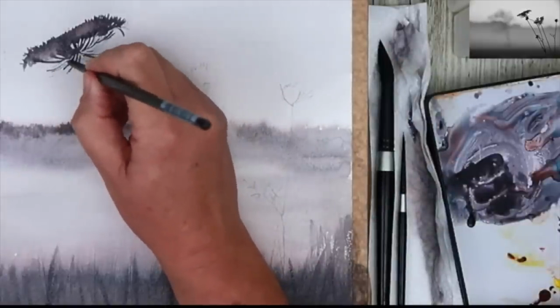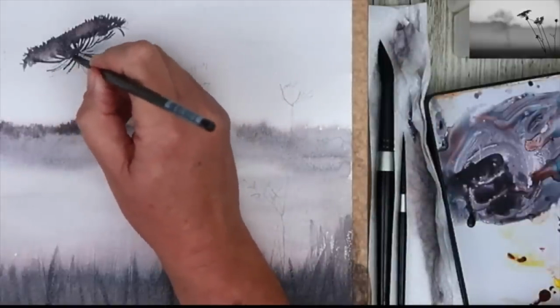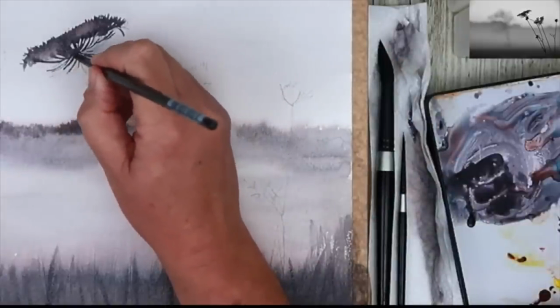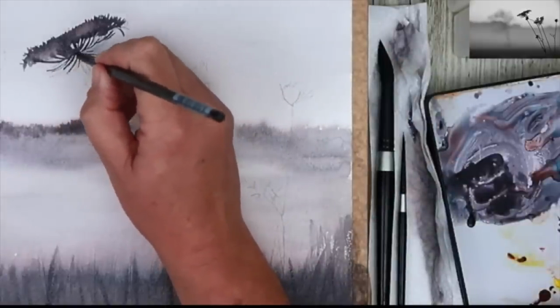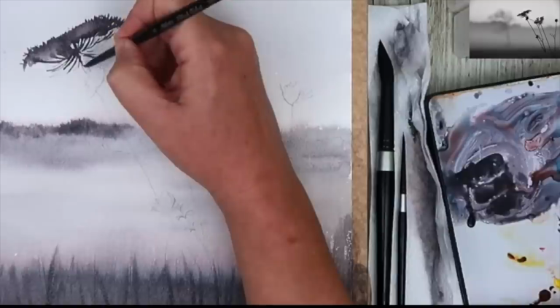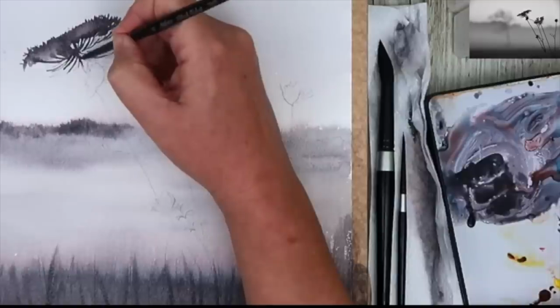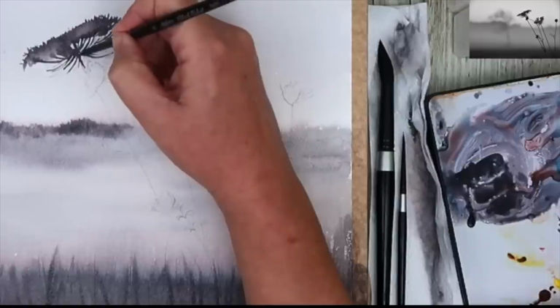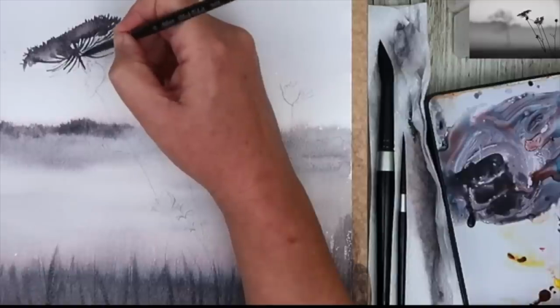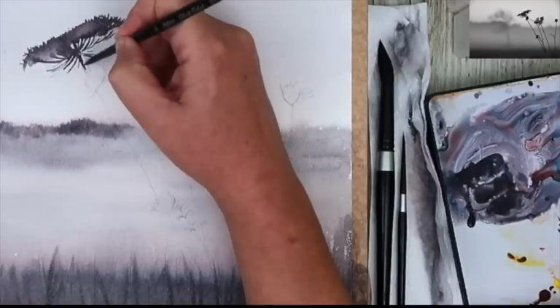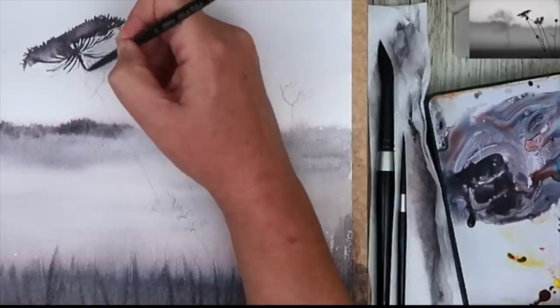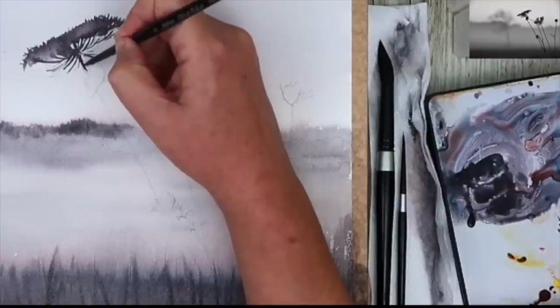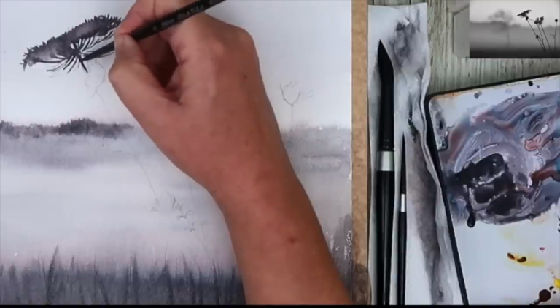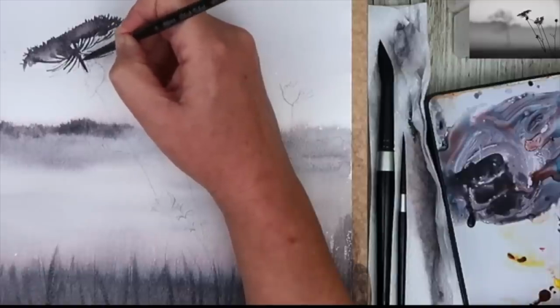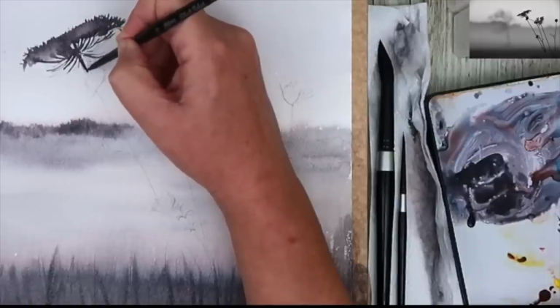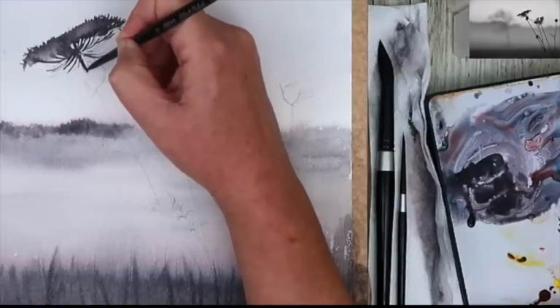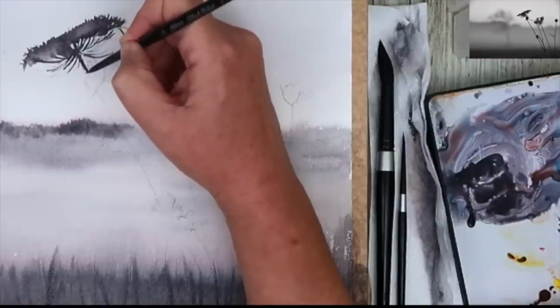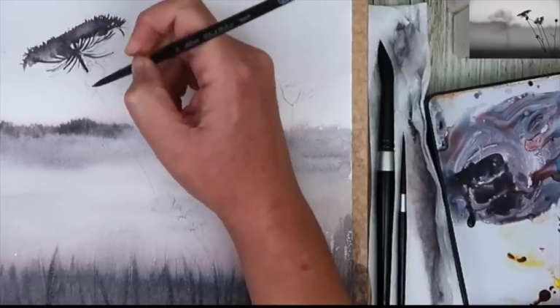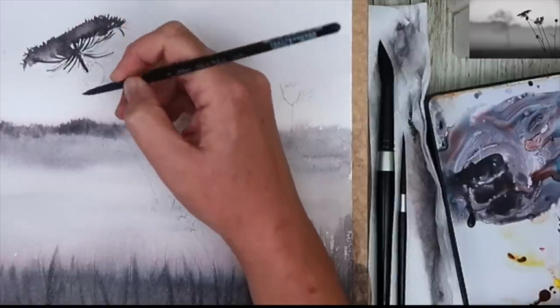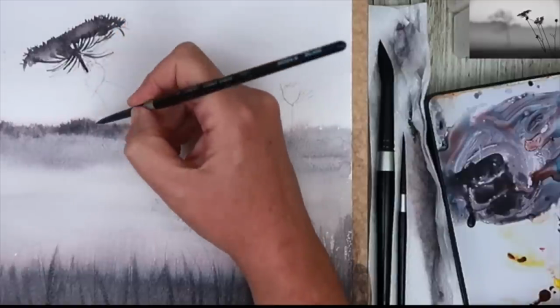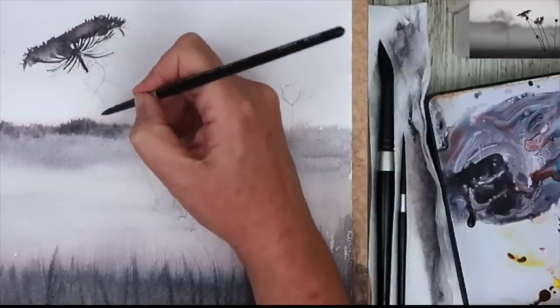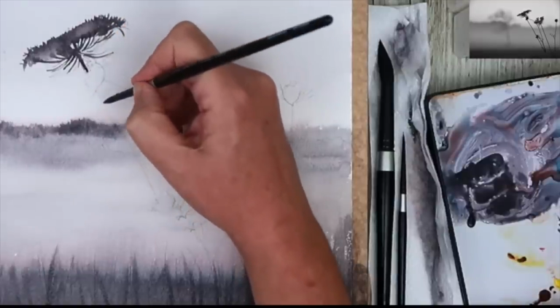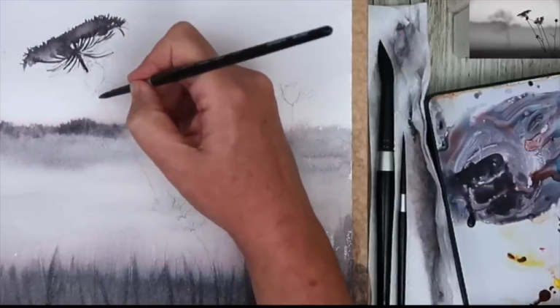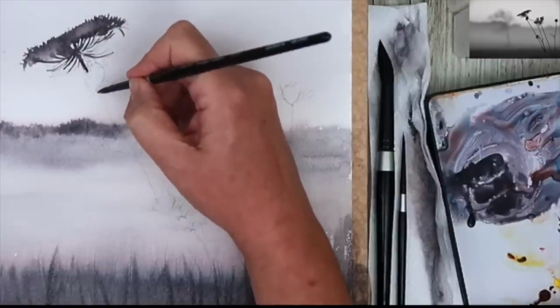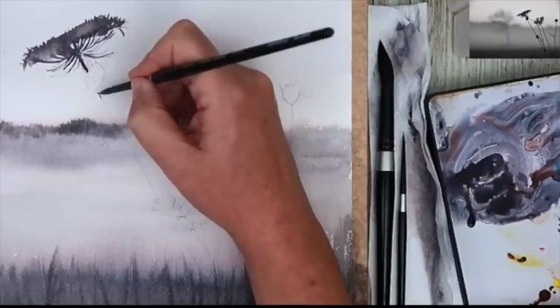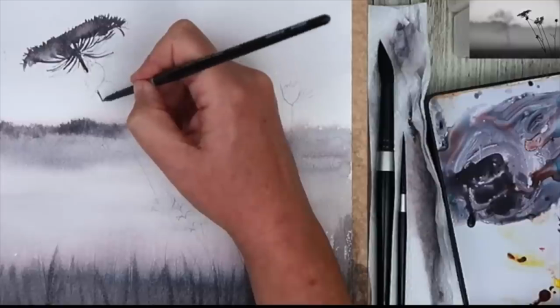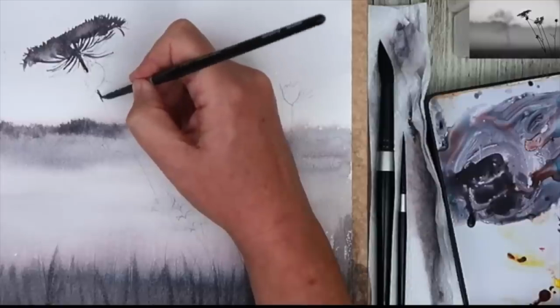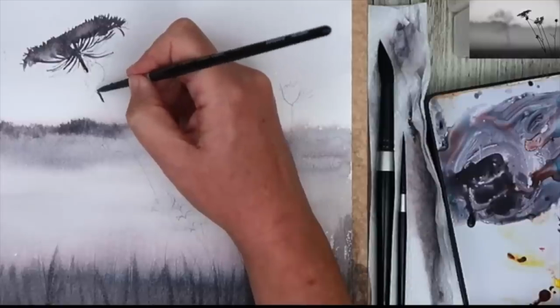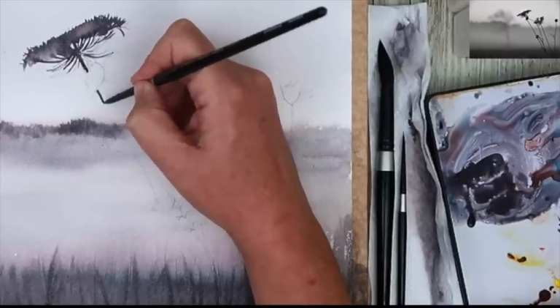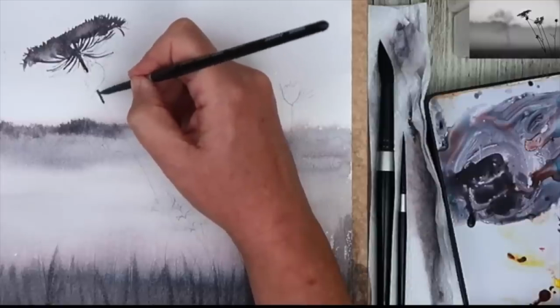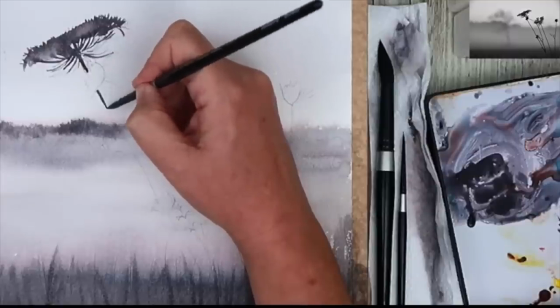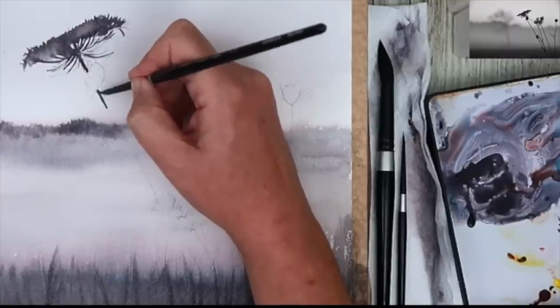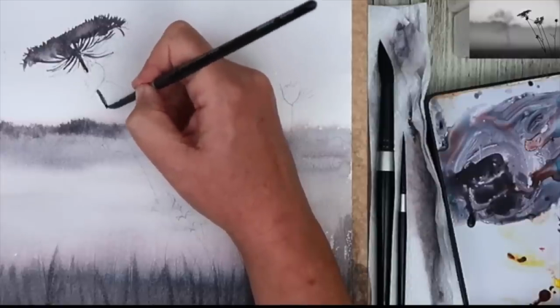I'm varying the consistency of my paint — some of it's a little bit more watery and some of it's a bit creamier. When I let this dry, I'm going to do another layer on top to build up more darks and details.